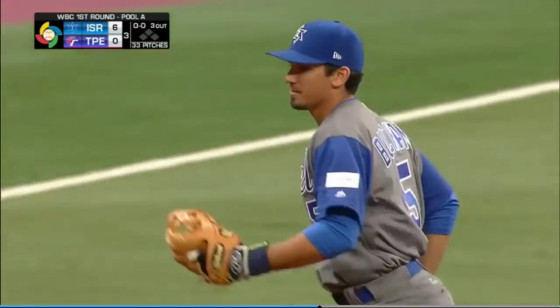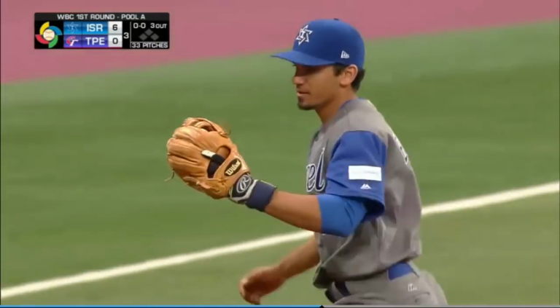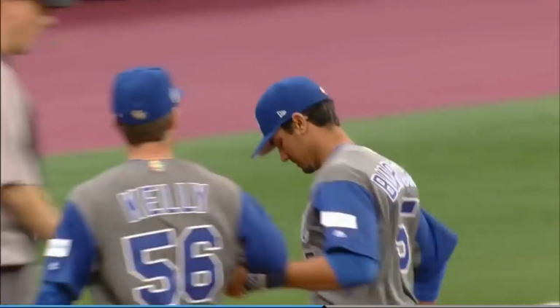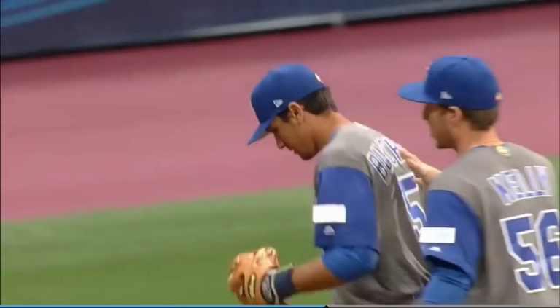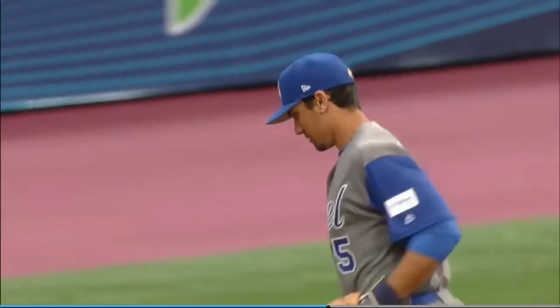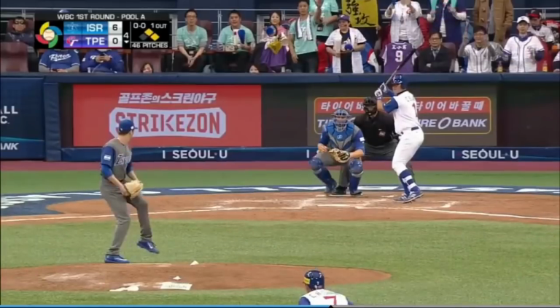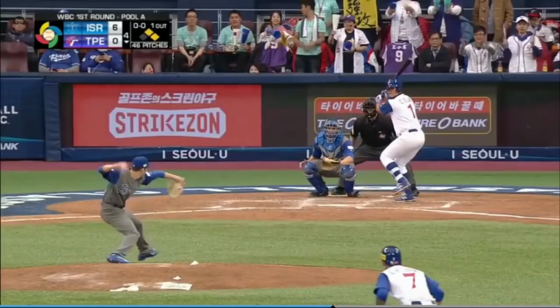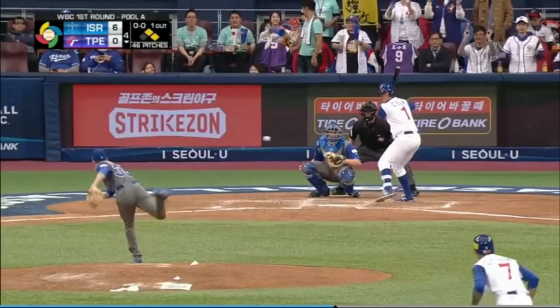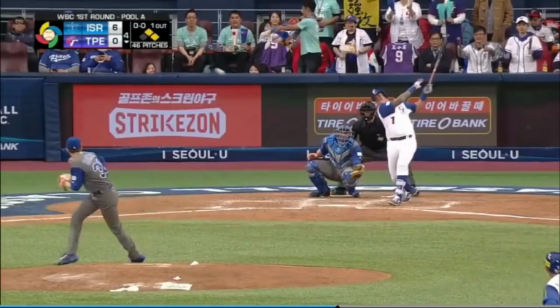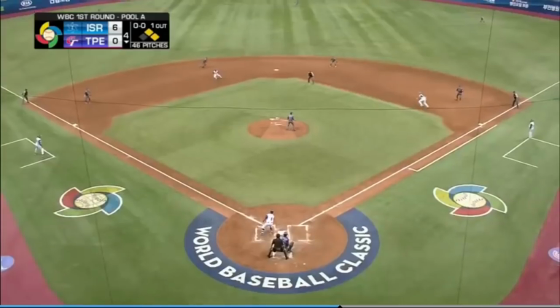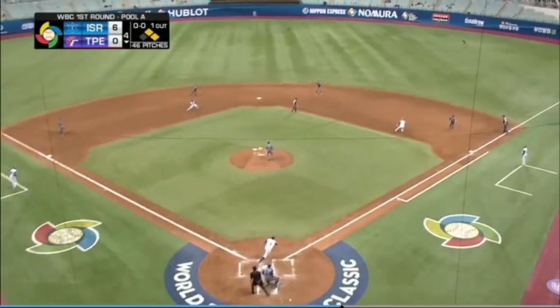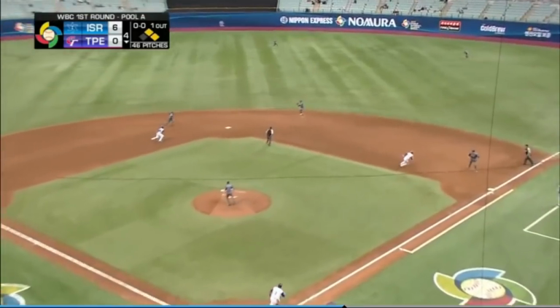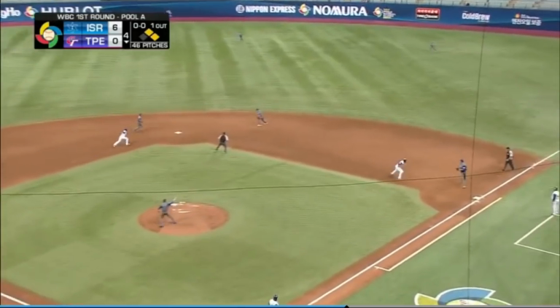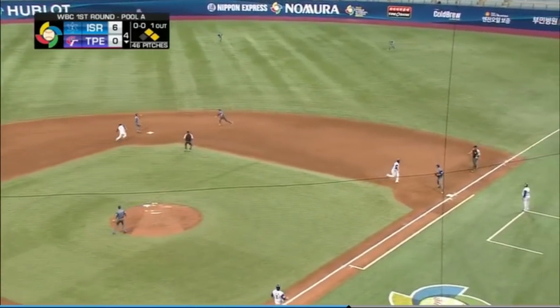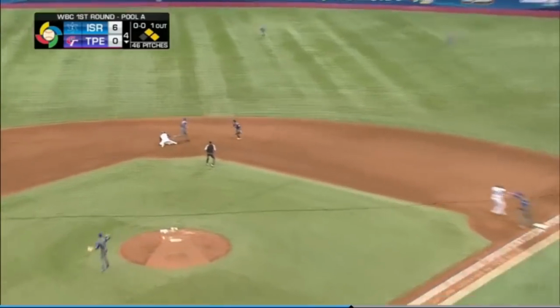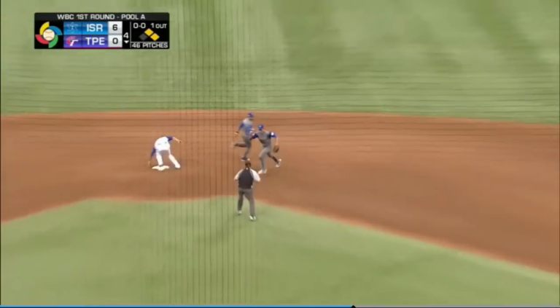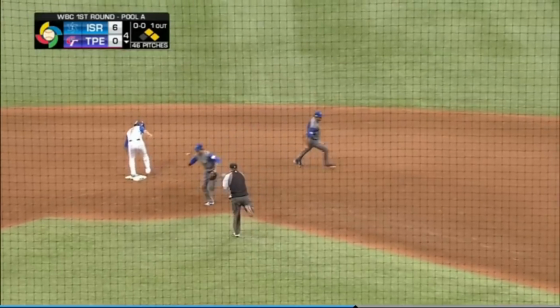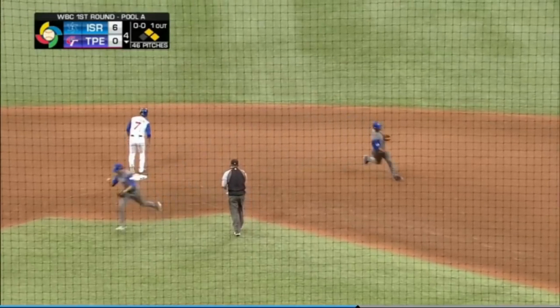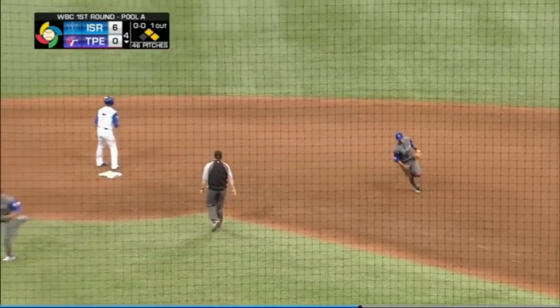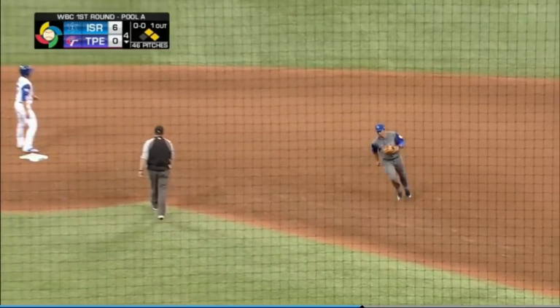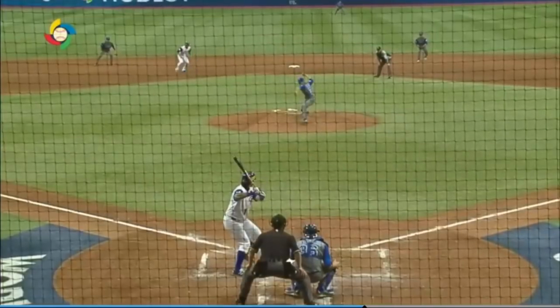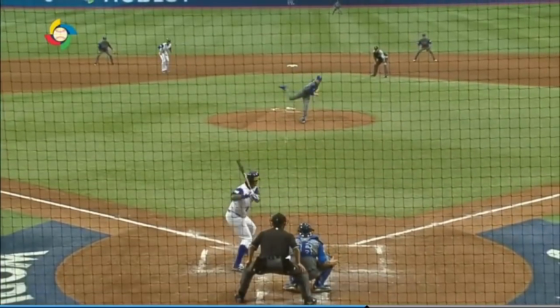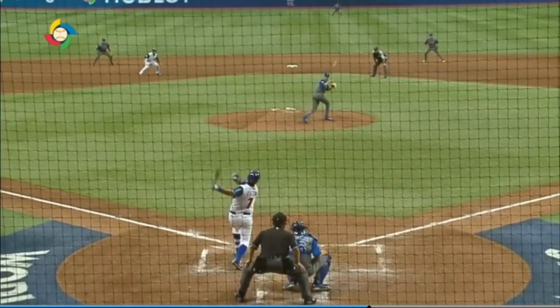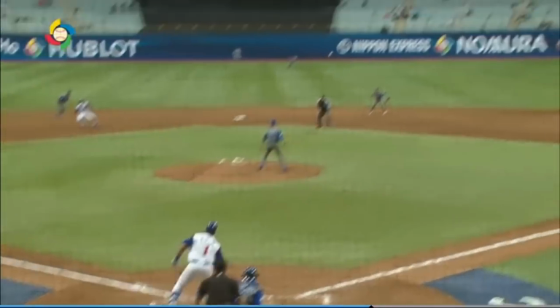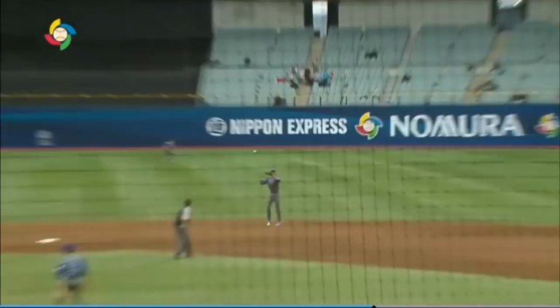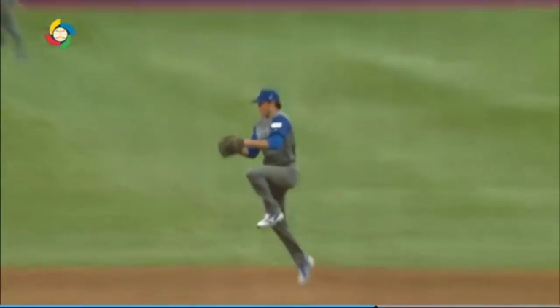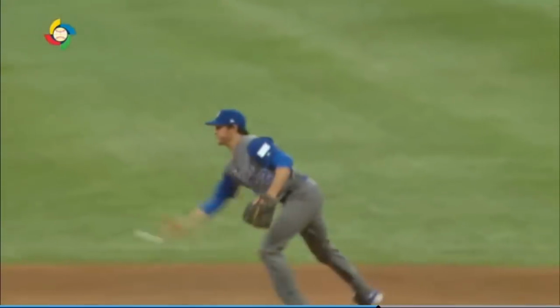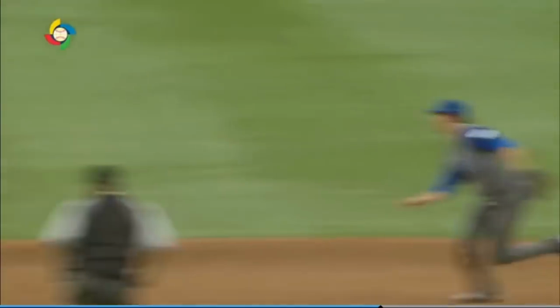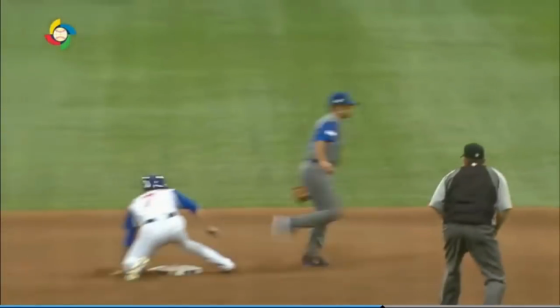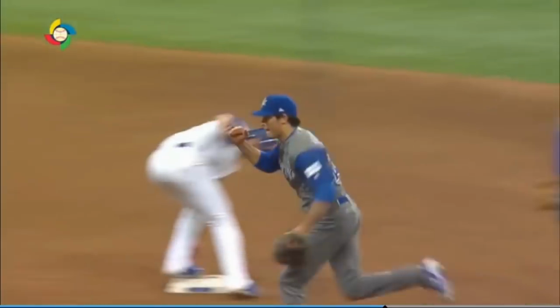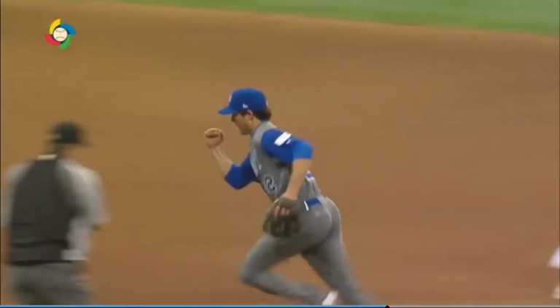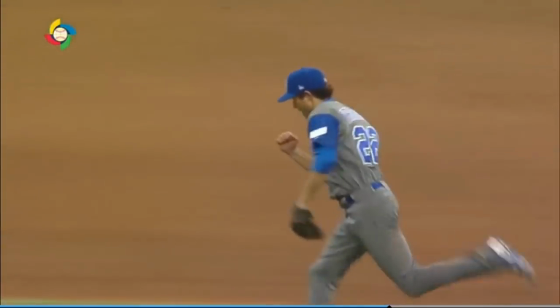But bottom of the fourth, Baker in a 2-1 one-out jam, facing Shane Lin. The line drive caught by Krieger, and he completes the double play to end the inning. Nice job by Krieger on defense. It remains 6-0 Israel.